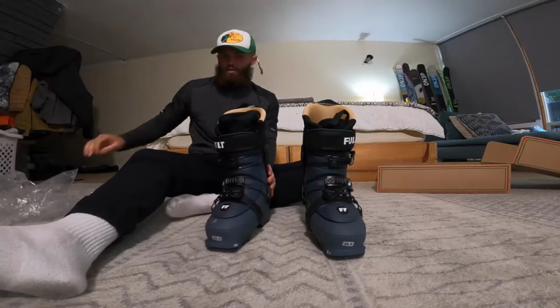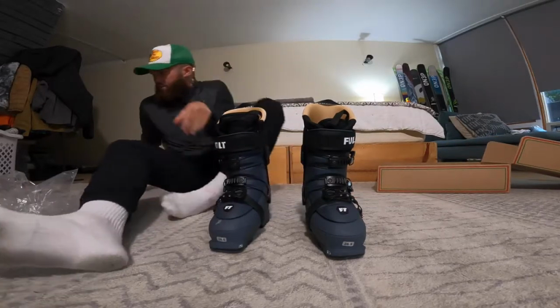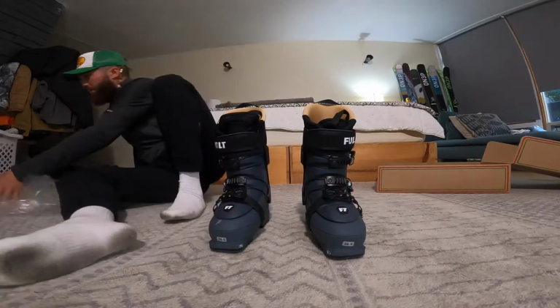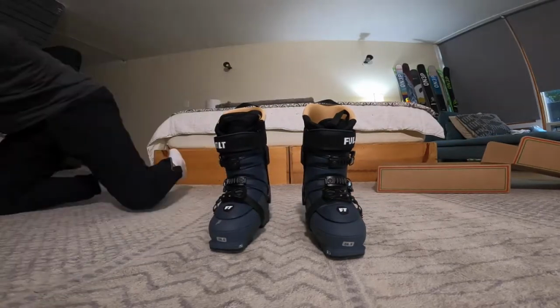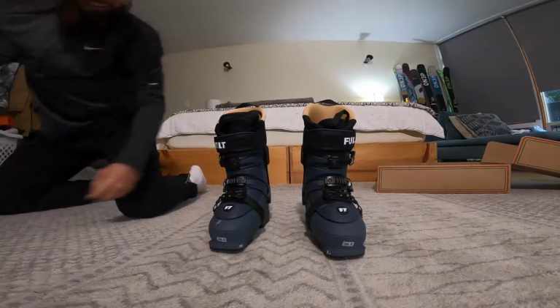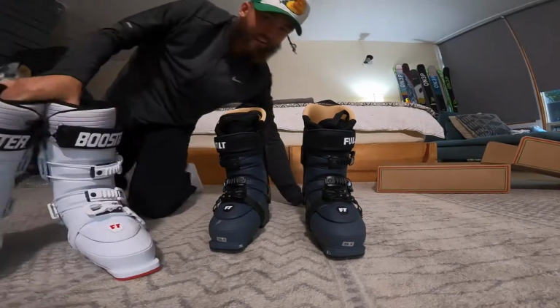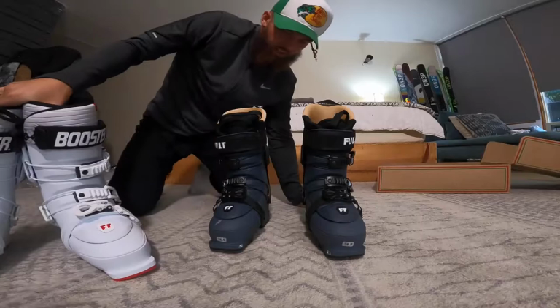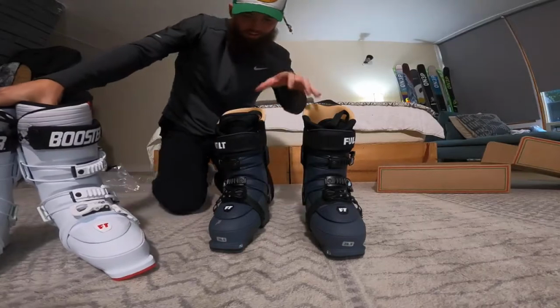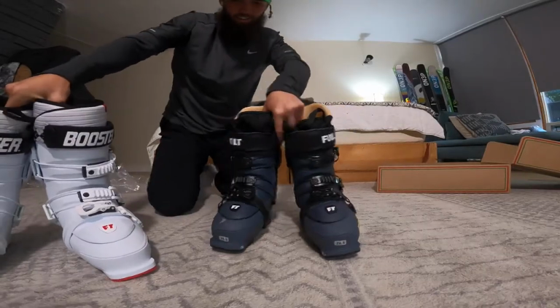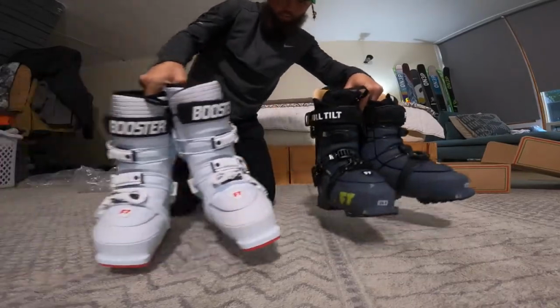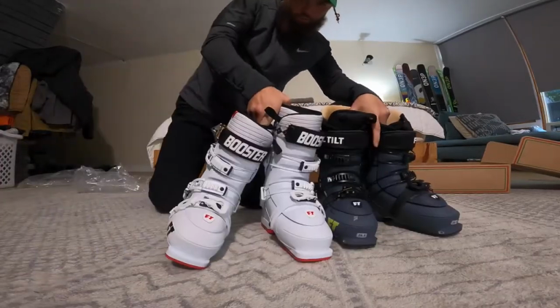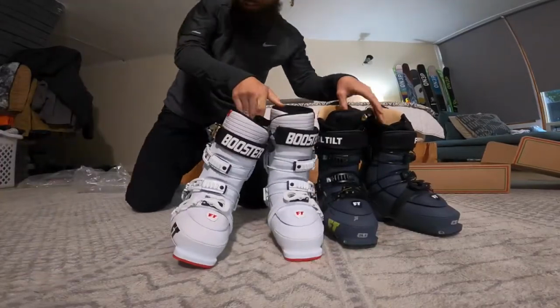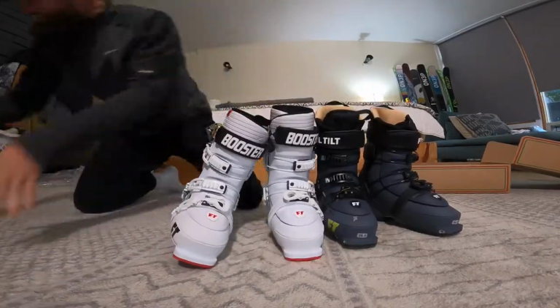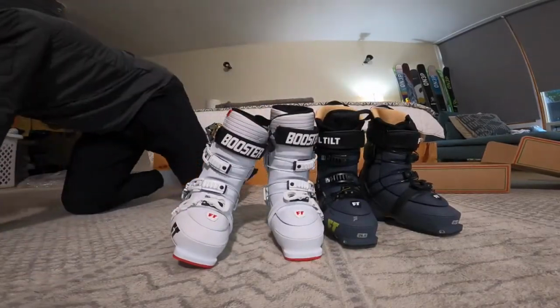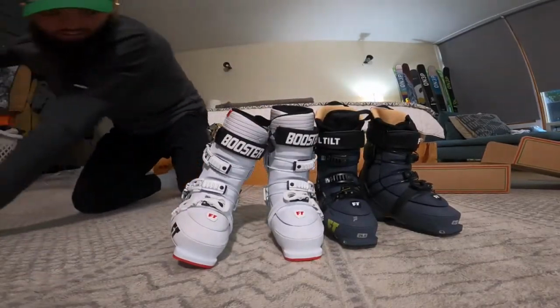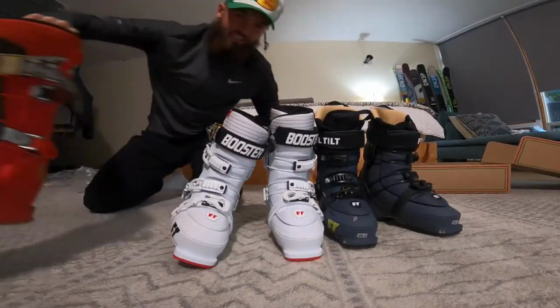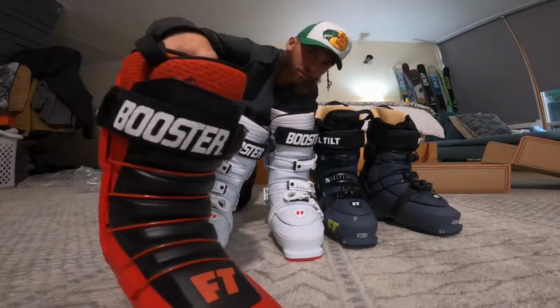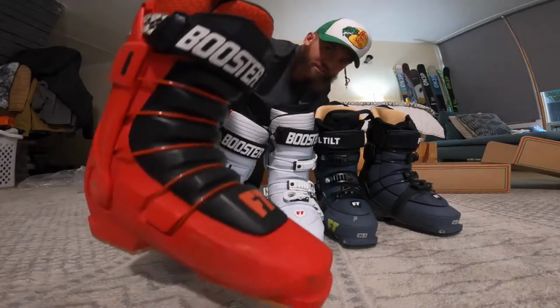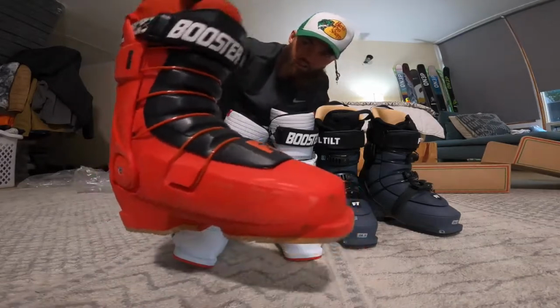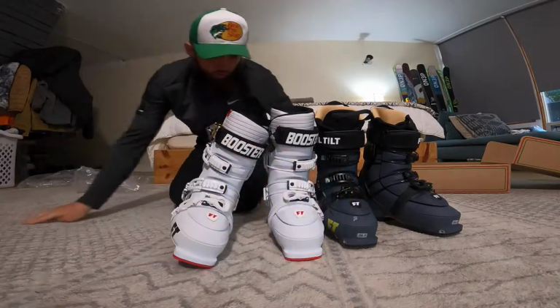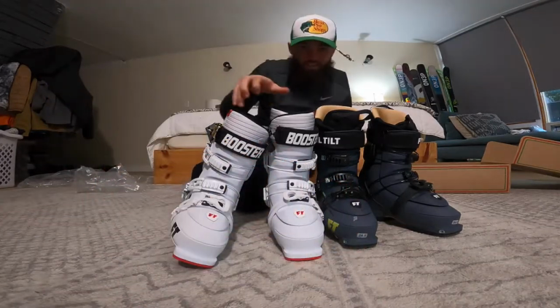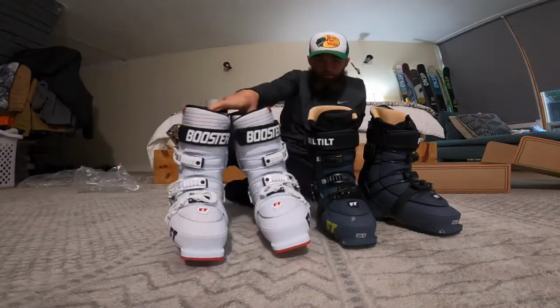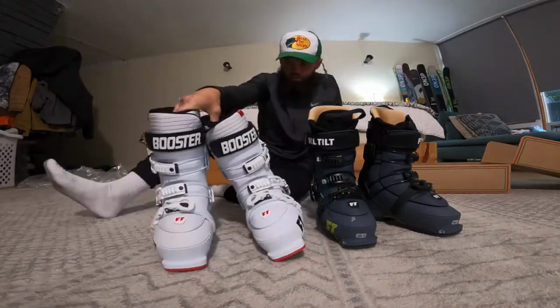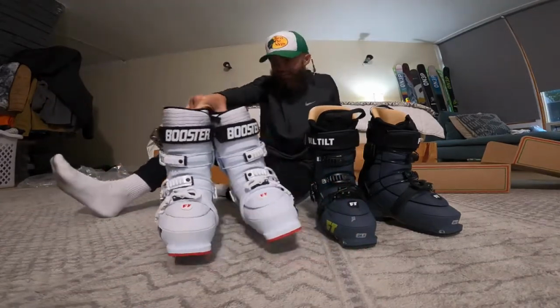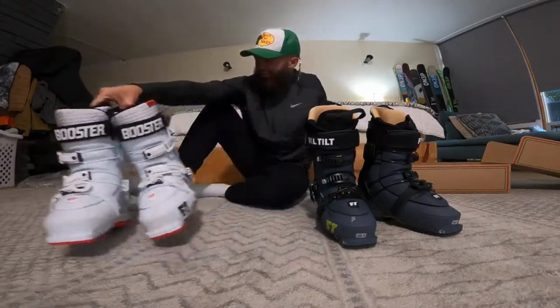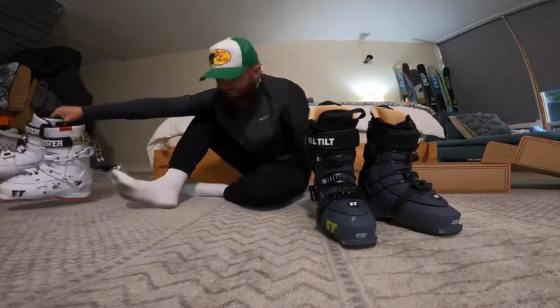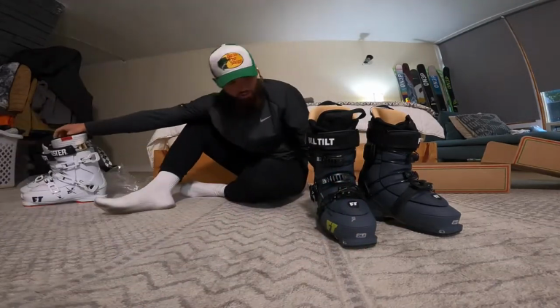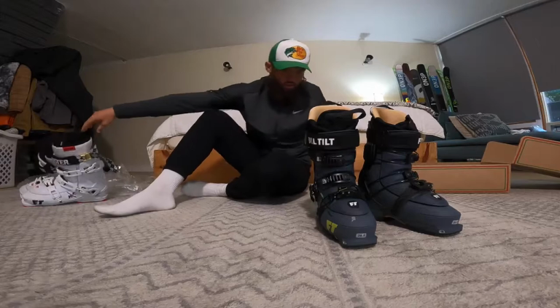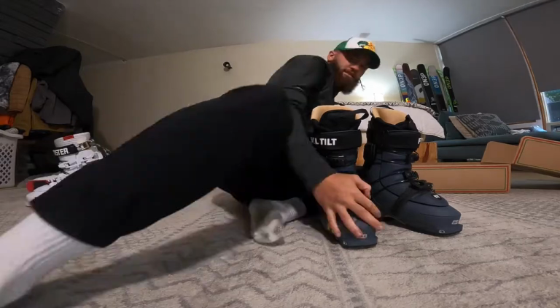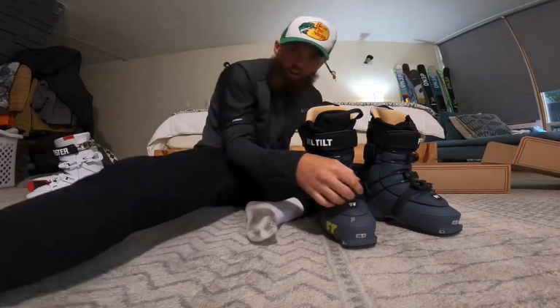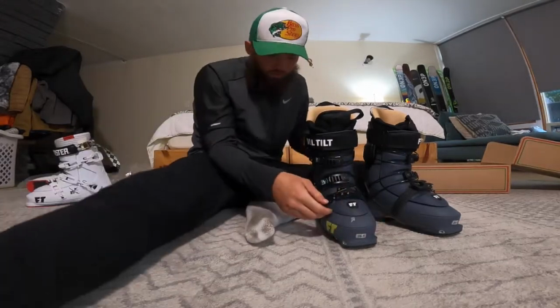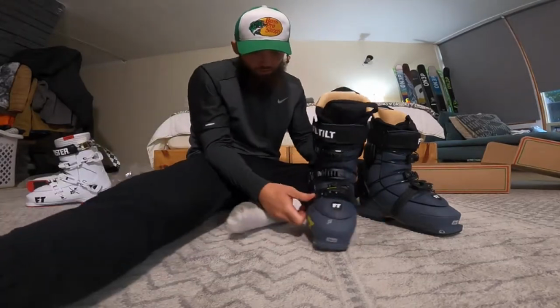You guys can tell me — I got freaking three pairs of boots, and I got last year's T-walls still. So to say we're going to be swagging out there is an understatement, because I got all the options in the world.